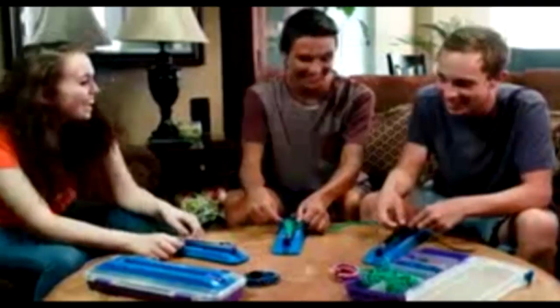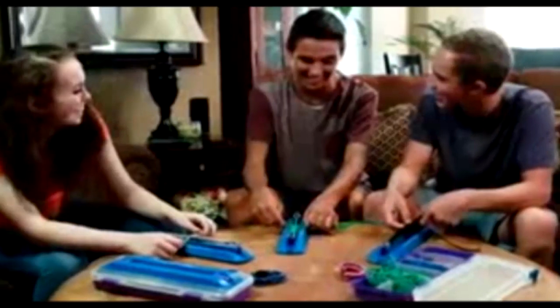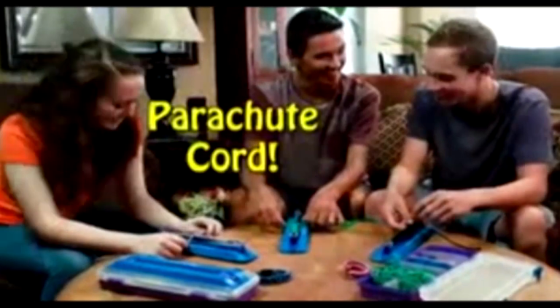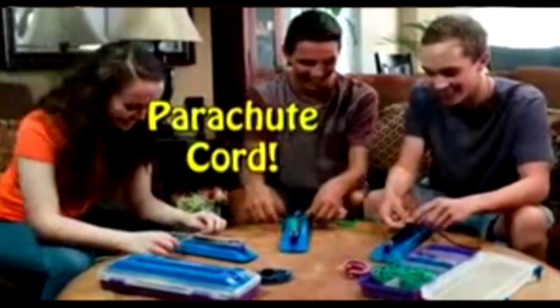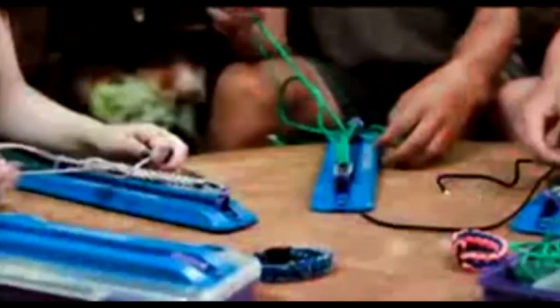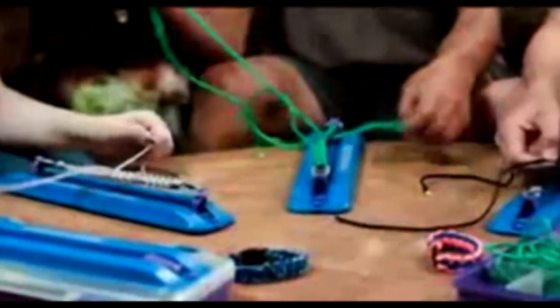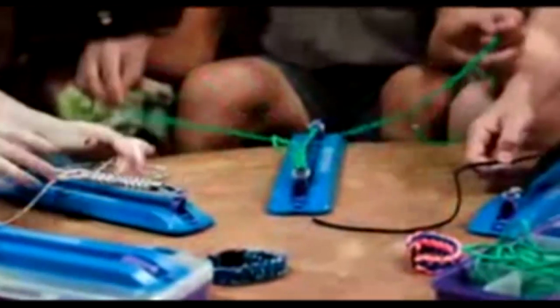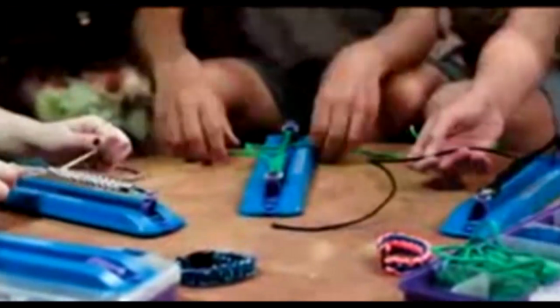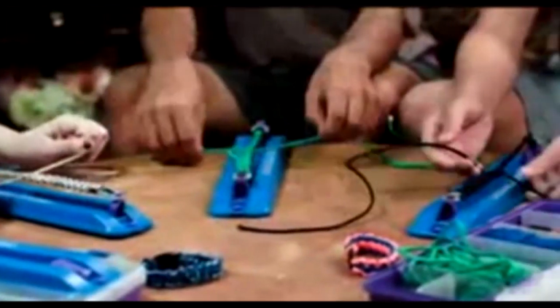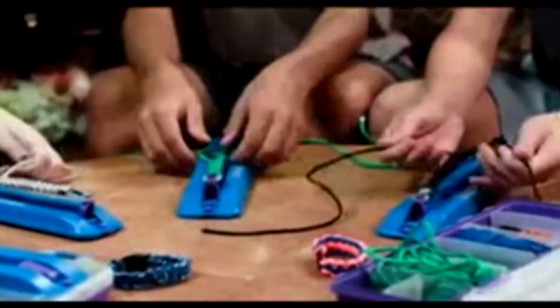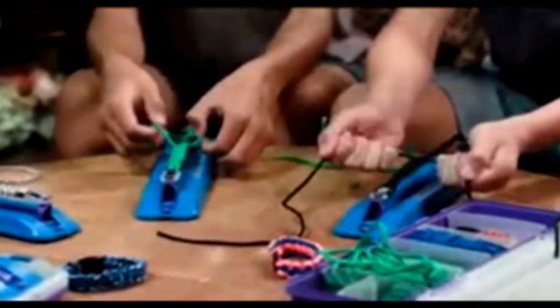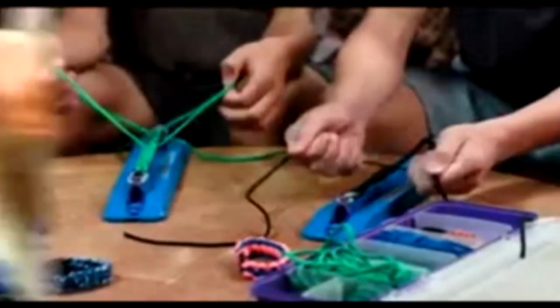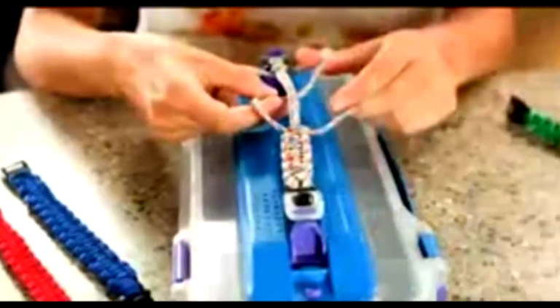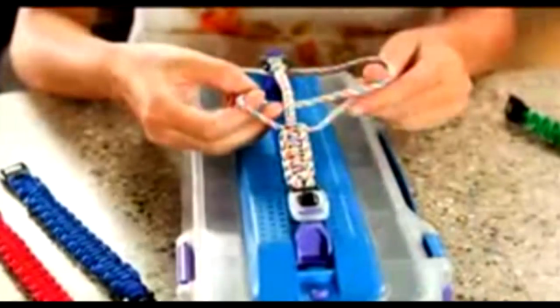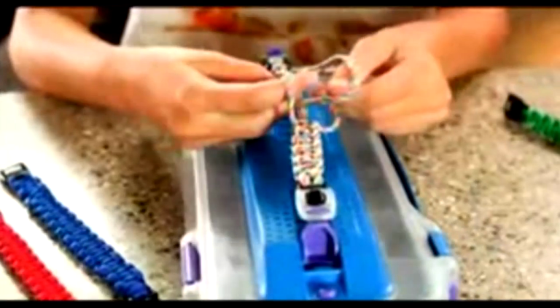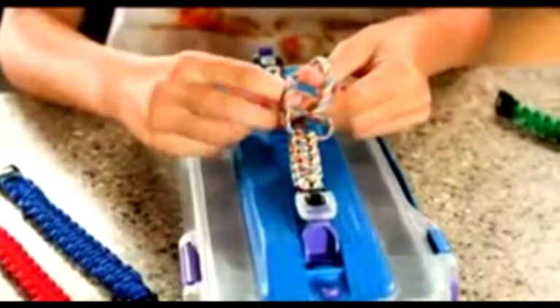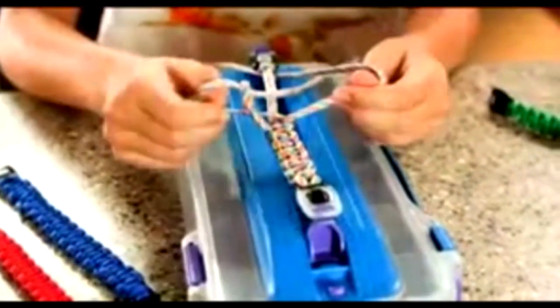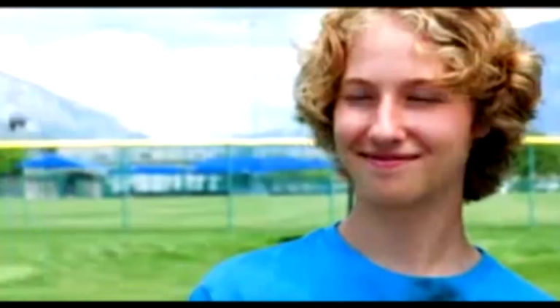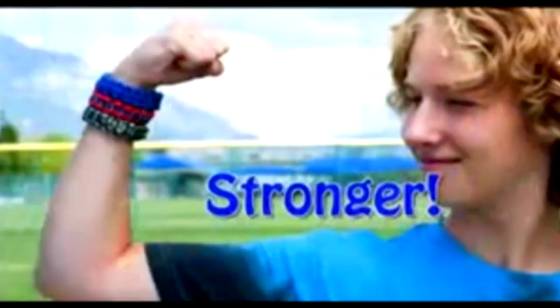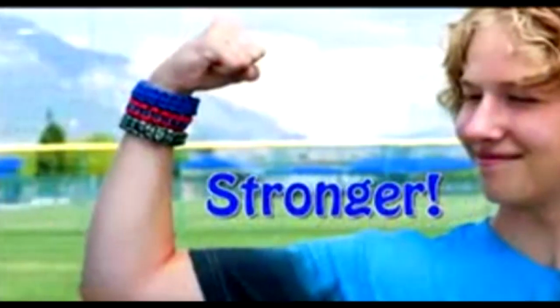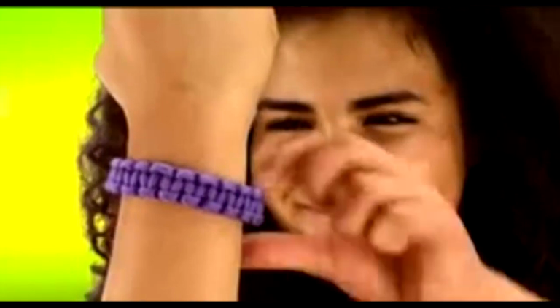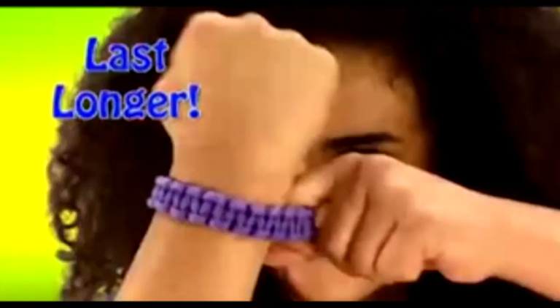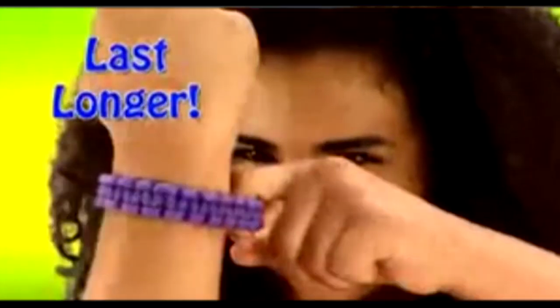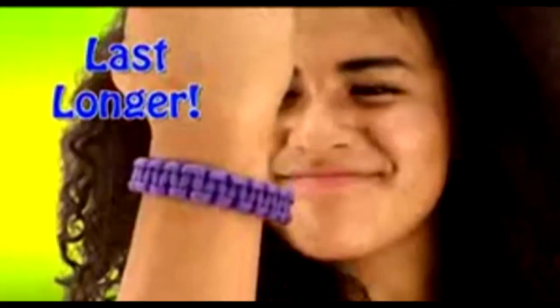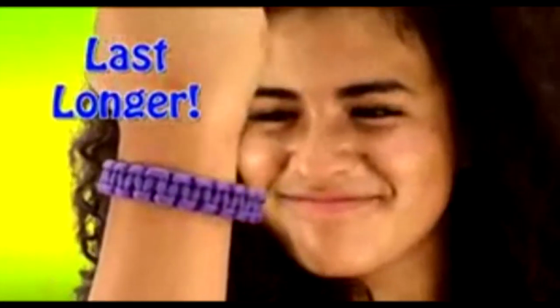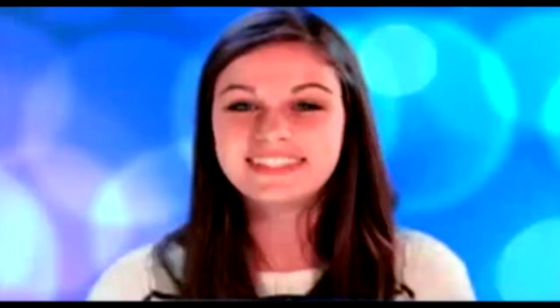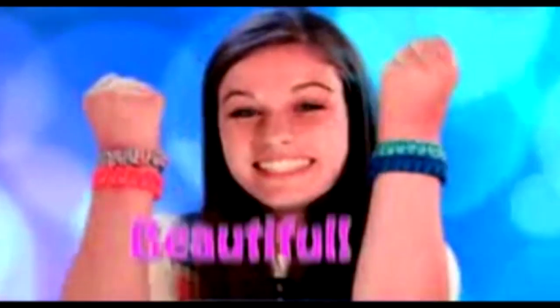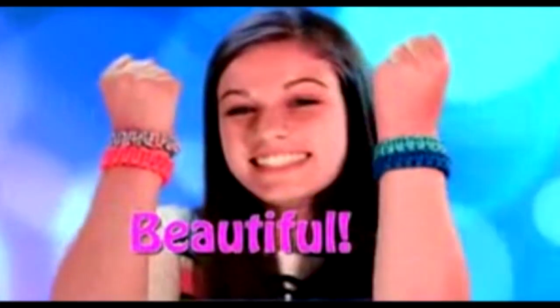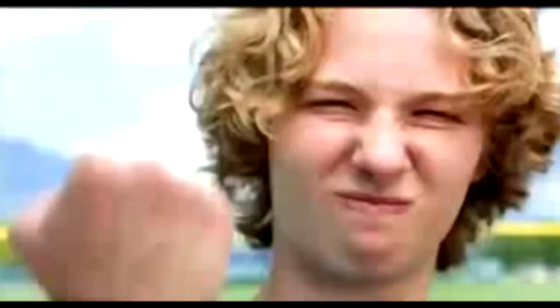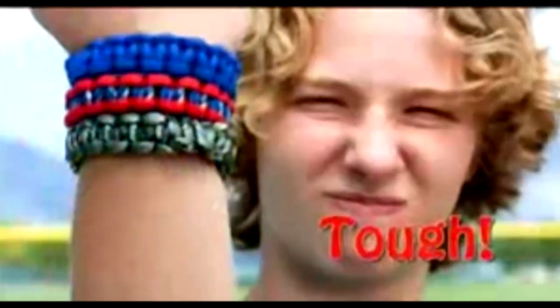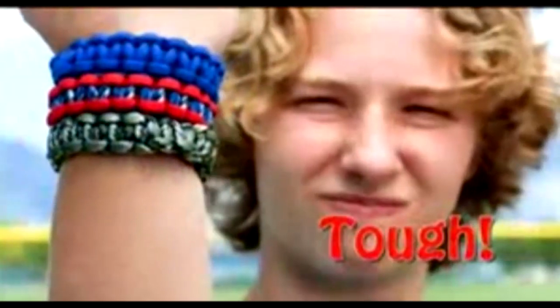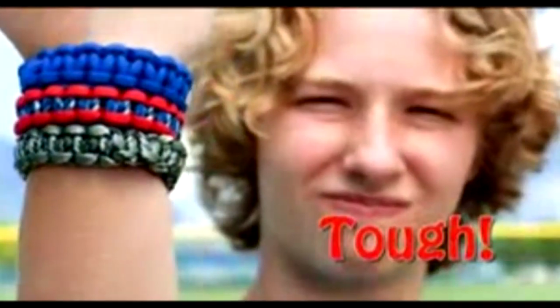They're made using parachute cord — the same super strong stuff our soldiers use. That means your one-of-a-kind creations will be stronger and last longer. They're beautiful and tough, just like you.